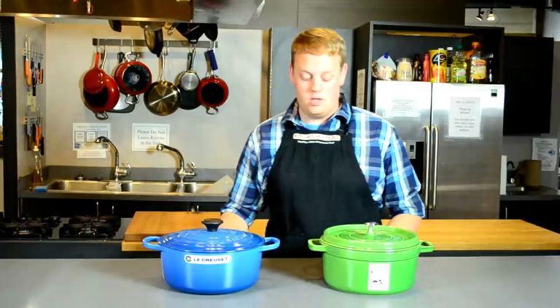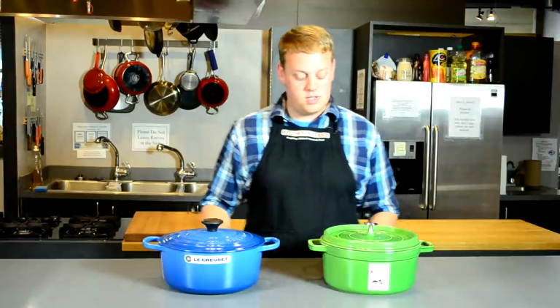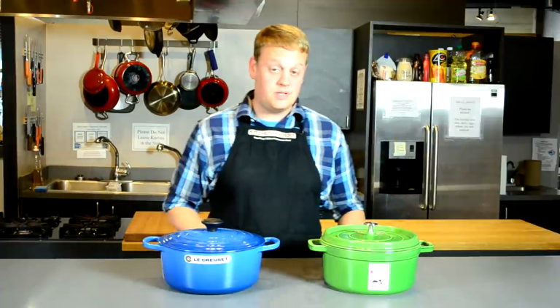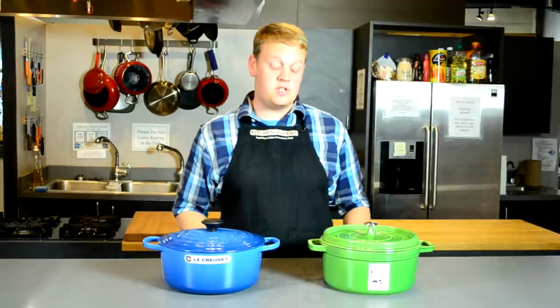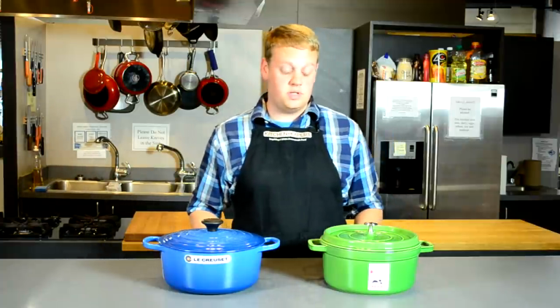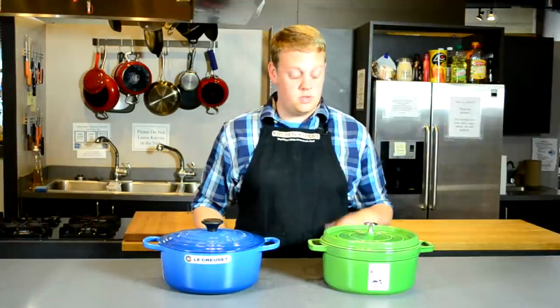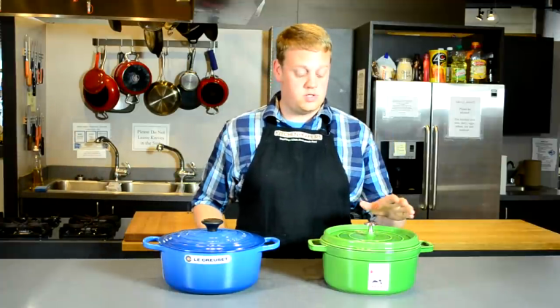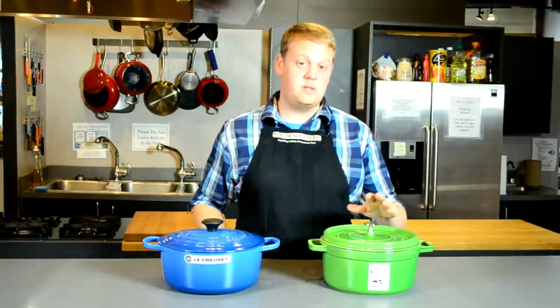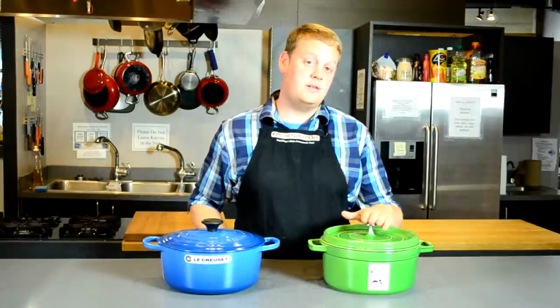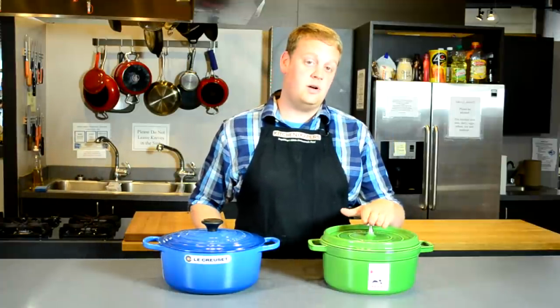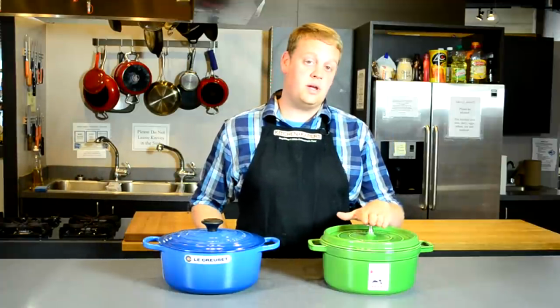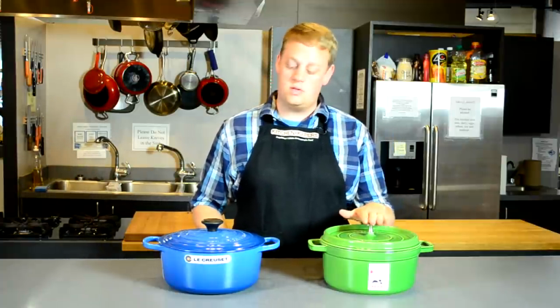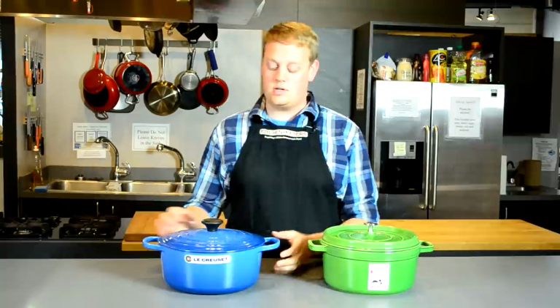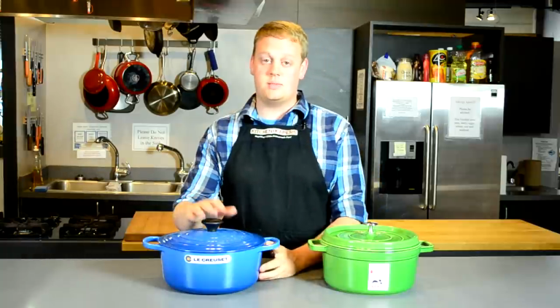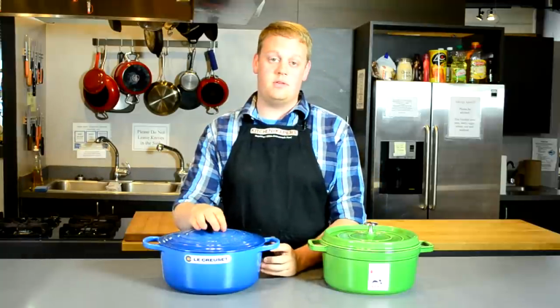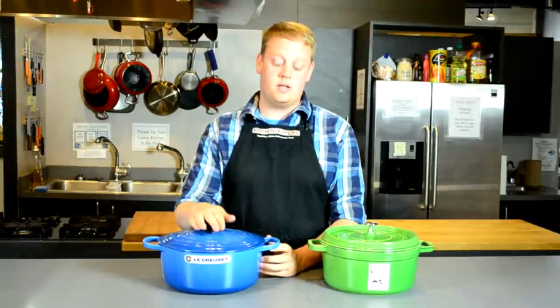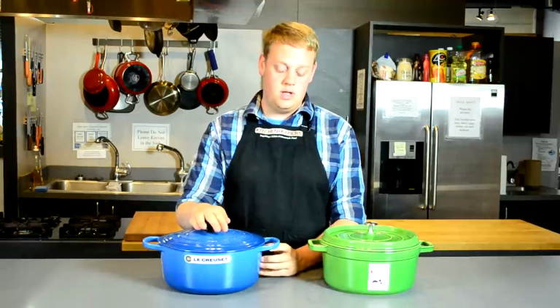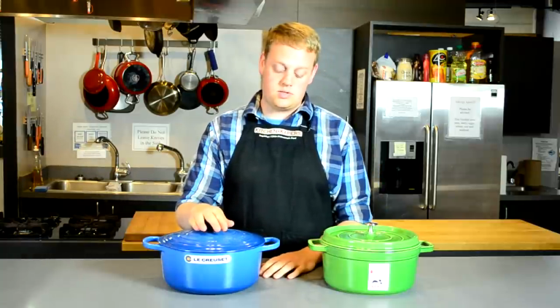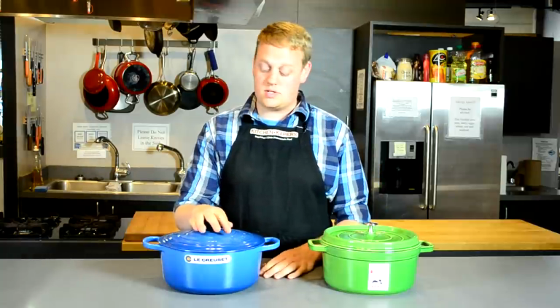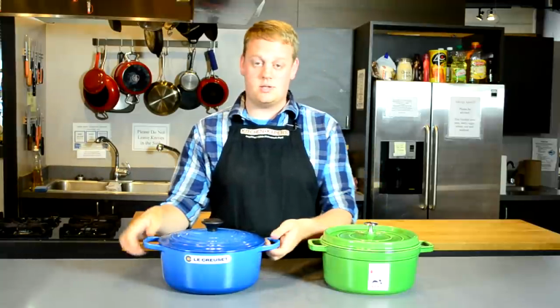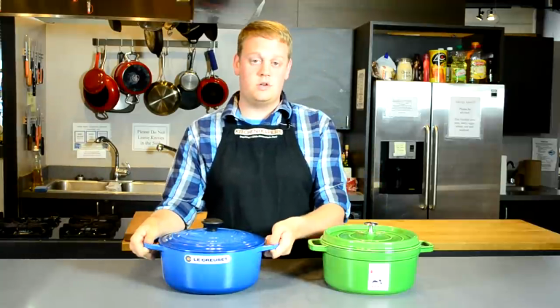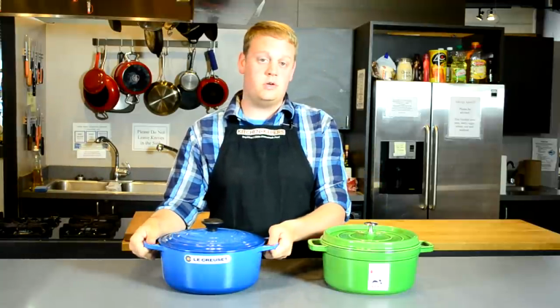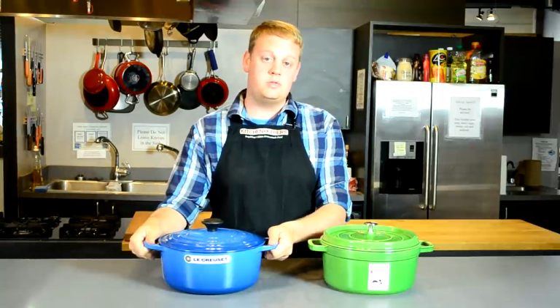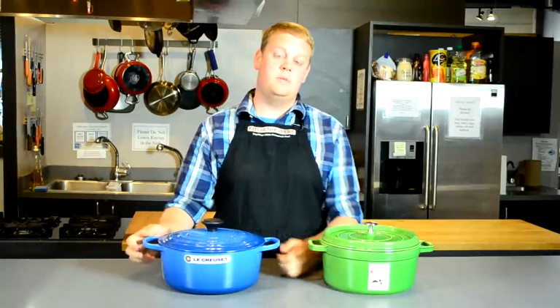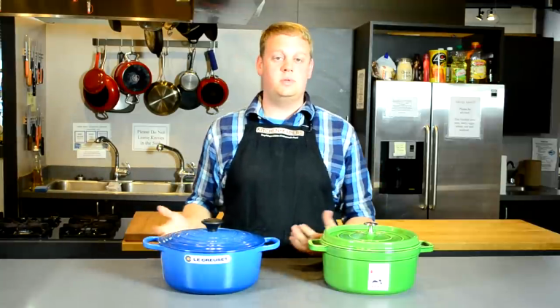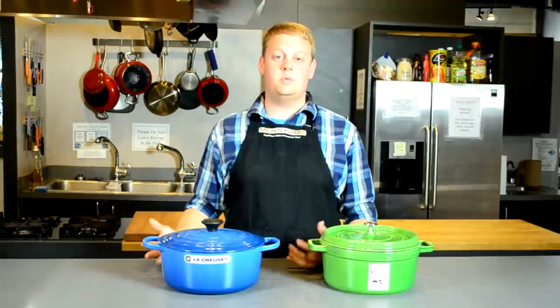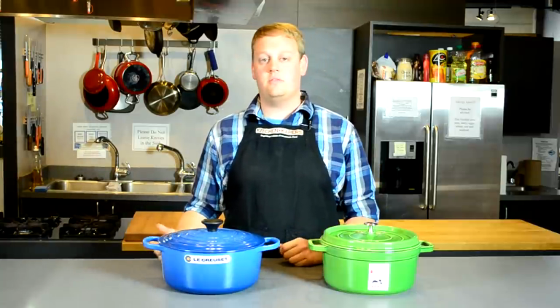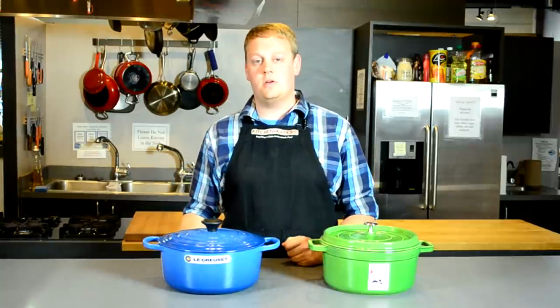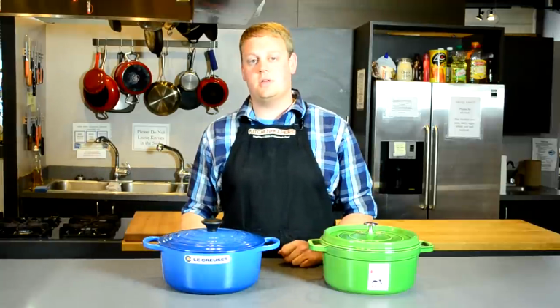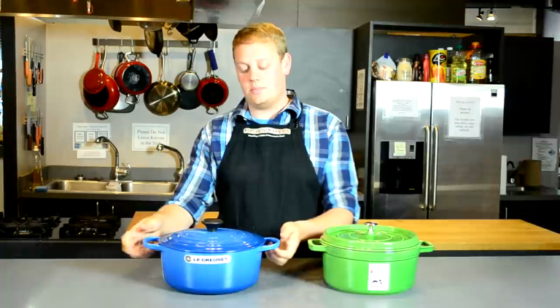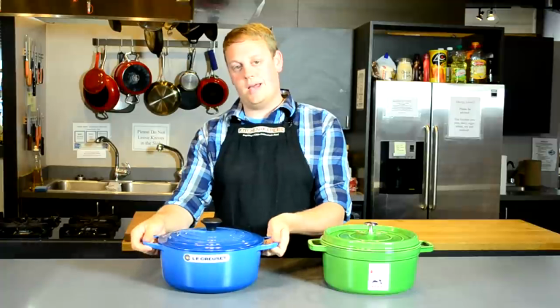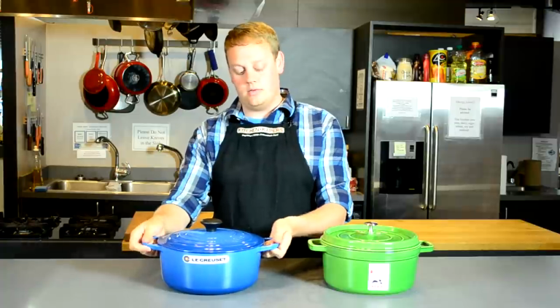You can see some of the differences between the two. The Staub has a stainless steel upper handle. The Le Creuset has a black resin handle. Also the Le Creuset has slightly larger outer handles, which makes it a little bit easier when you have oven mitts on to pull it out of the oven.